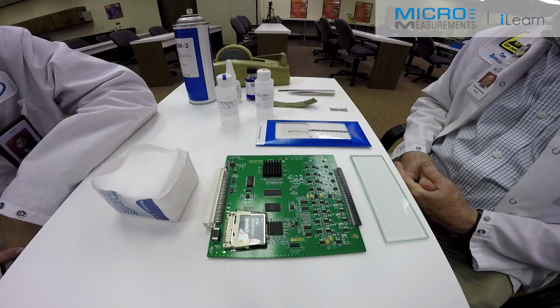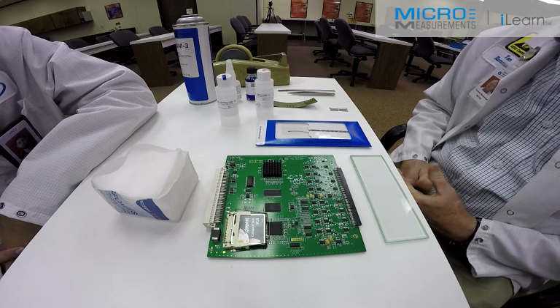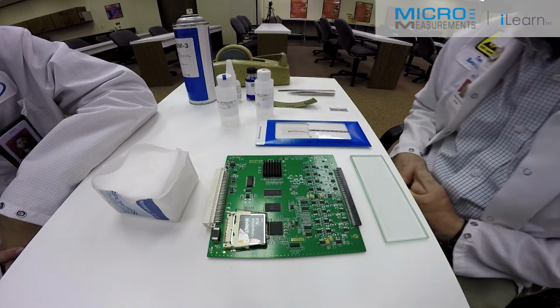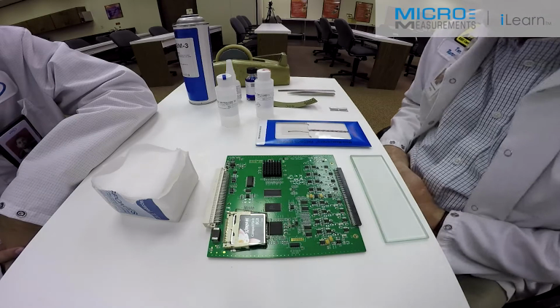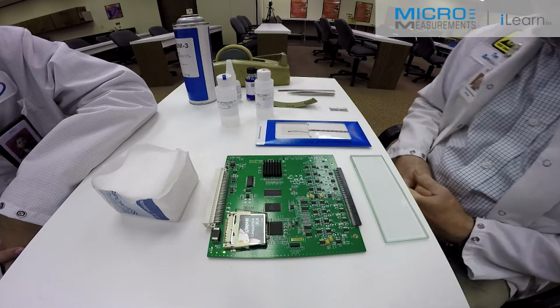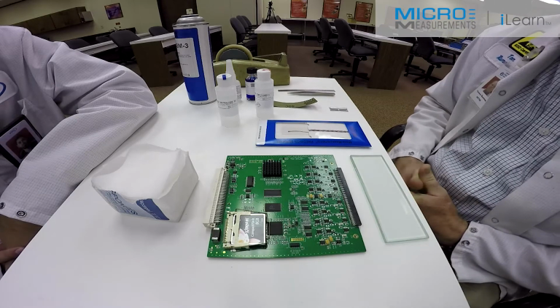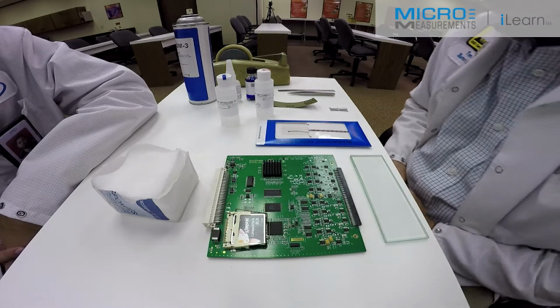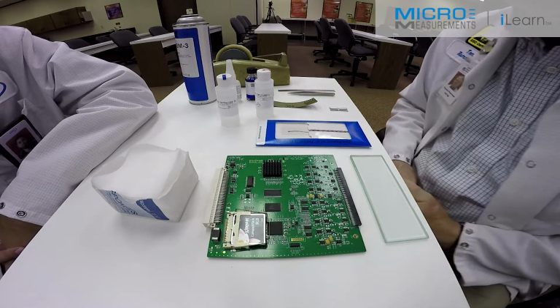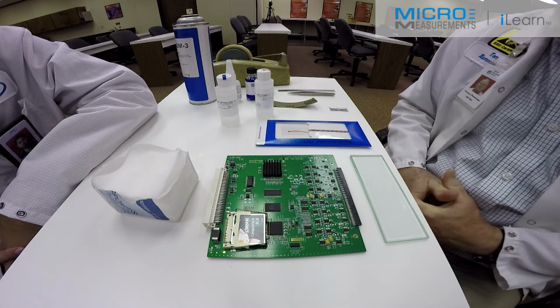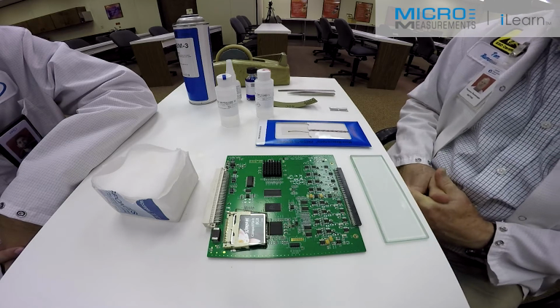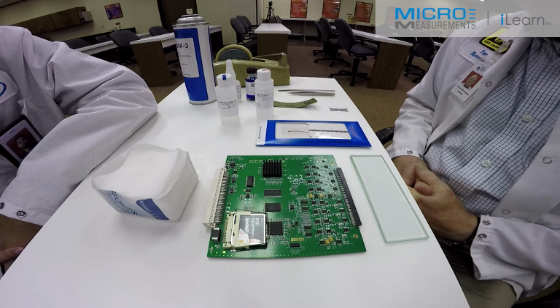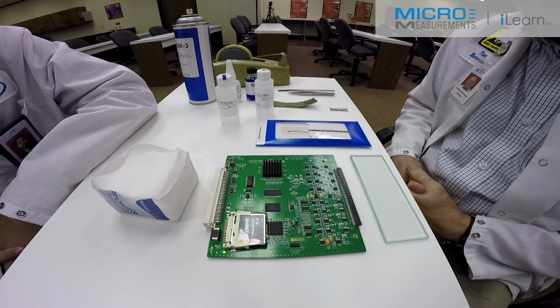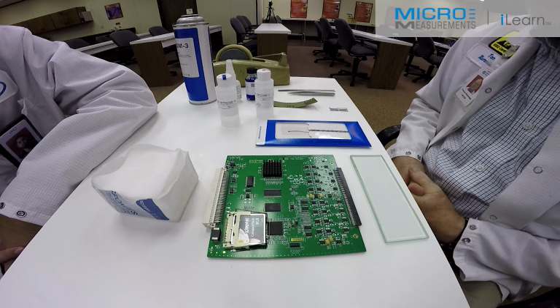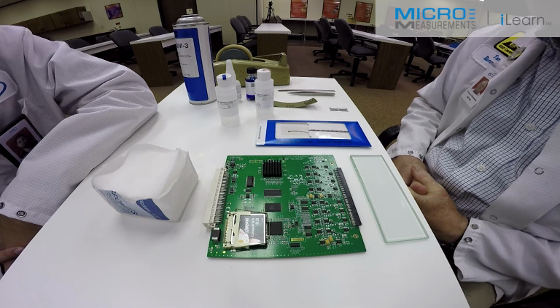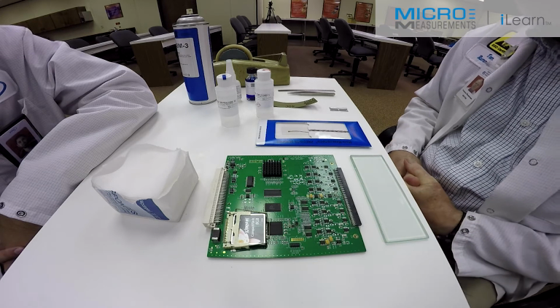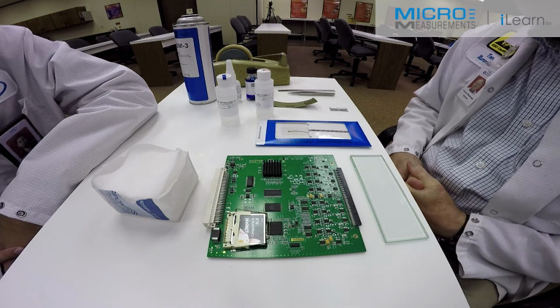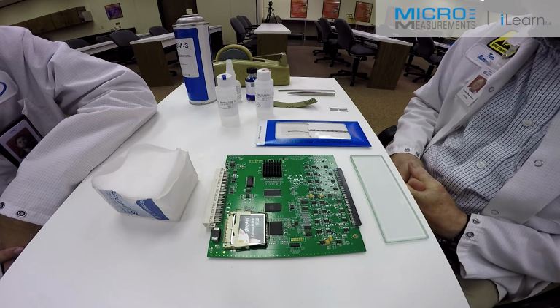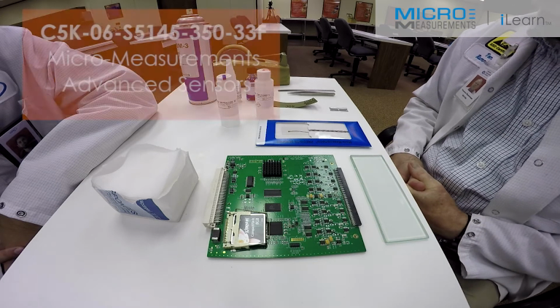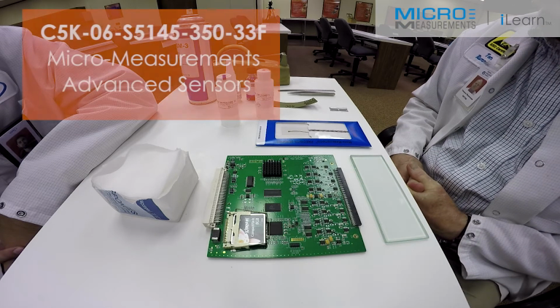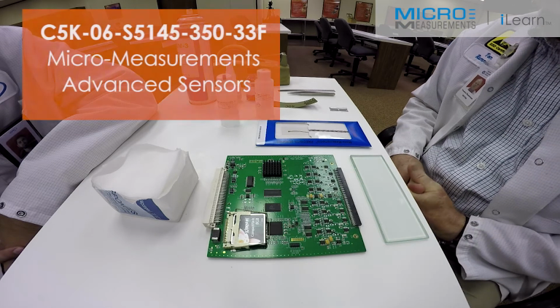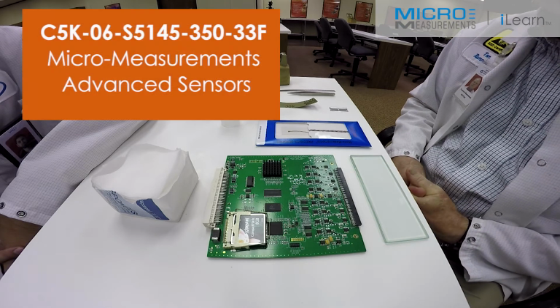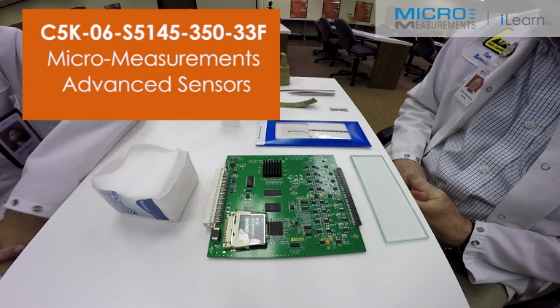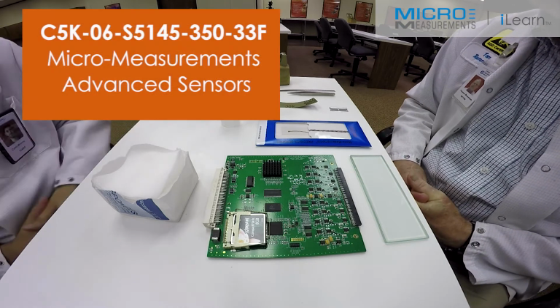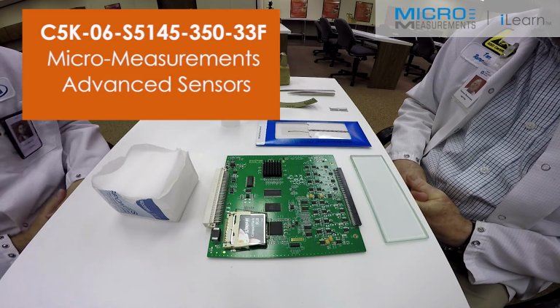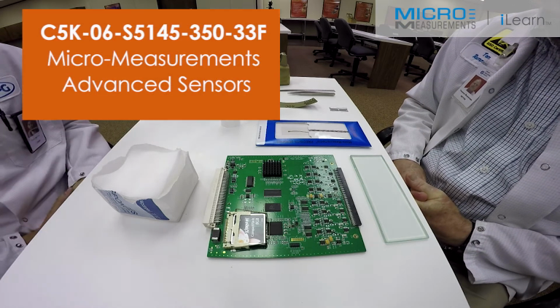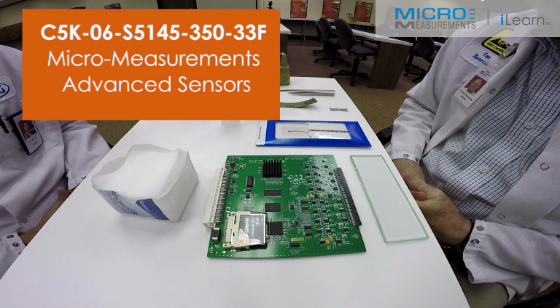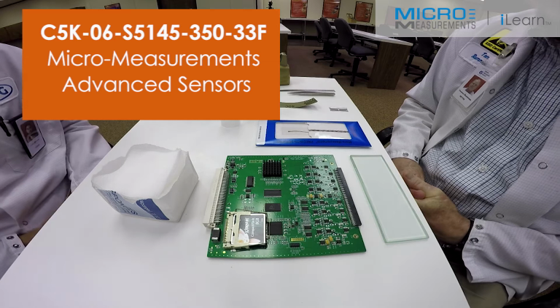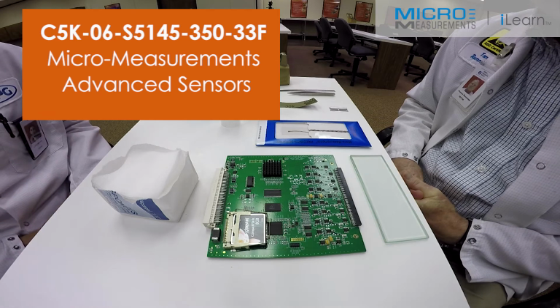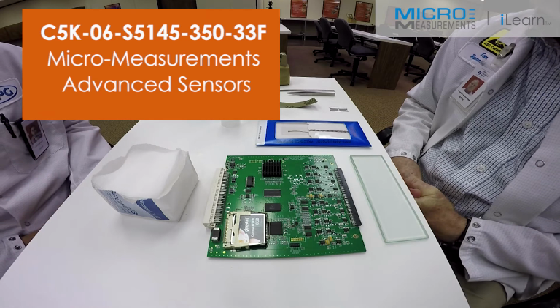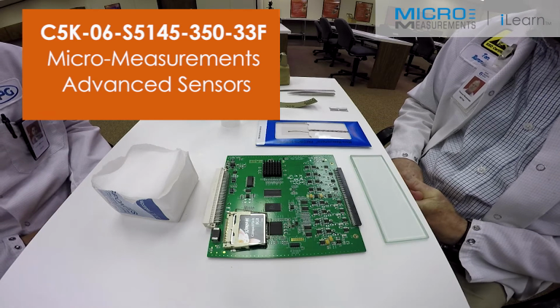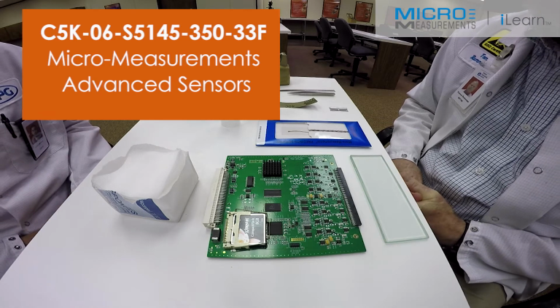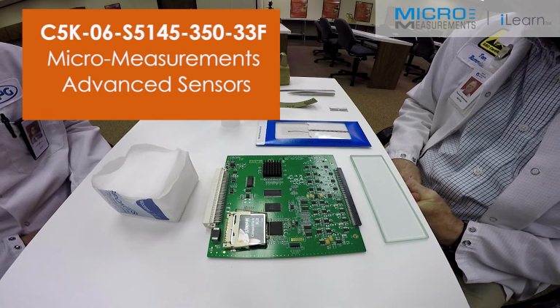Today we're going to show the proper techniques for bonding a 51-45 miniature sensor to a circuit board for circuit board testing.